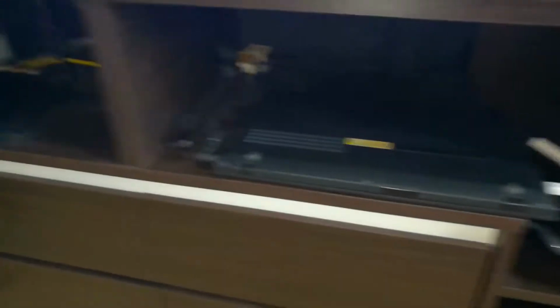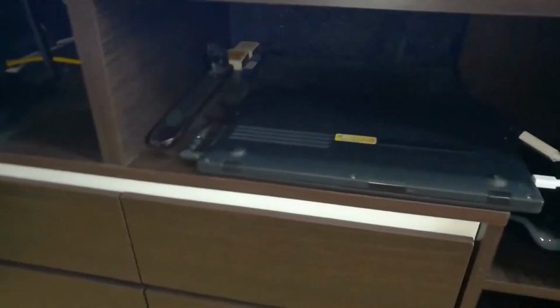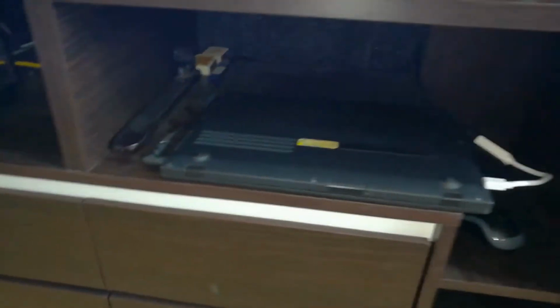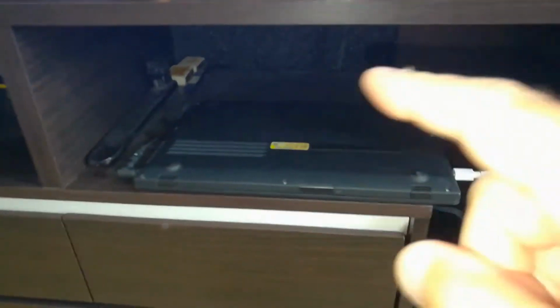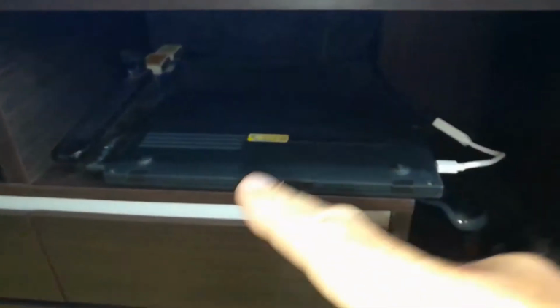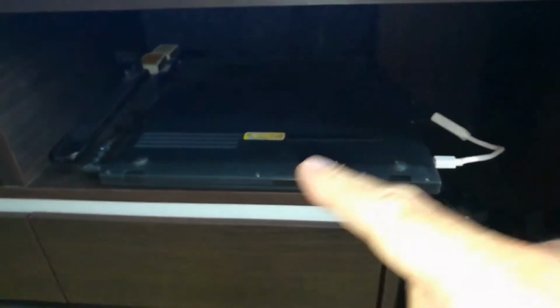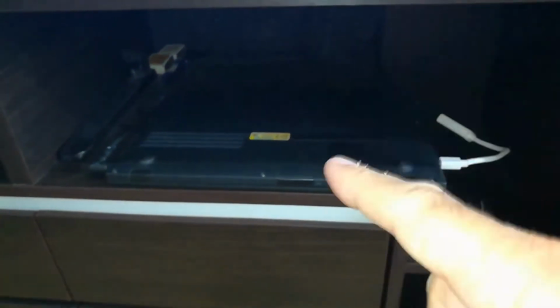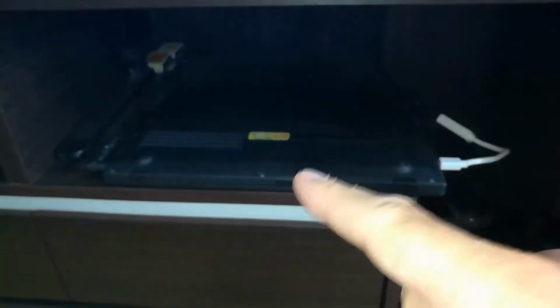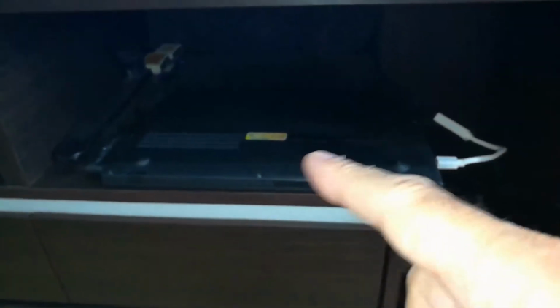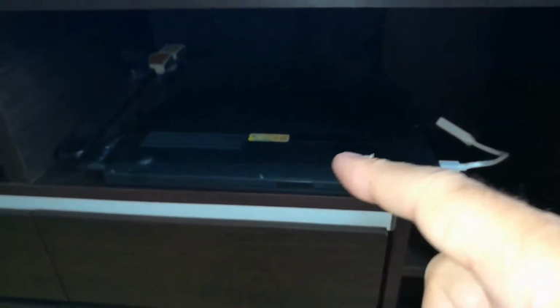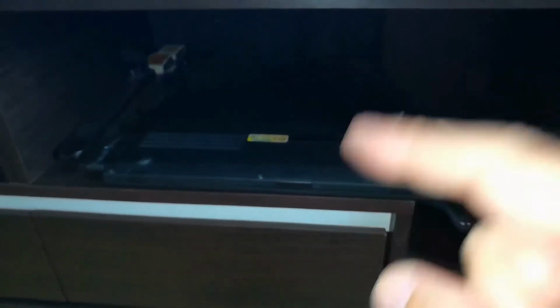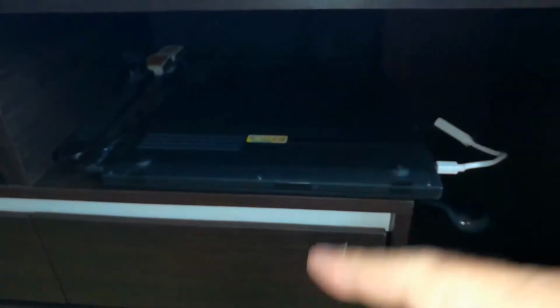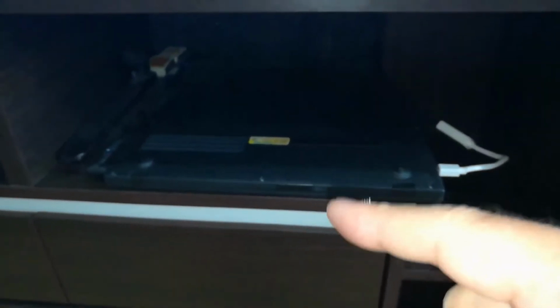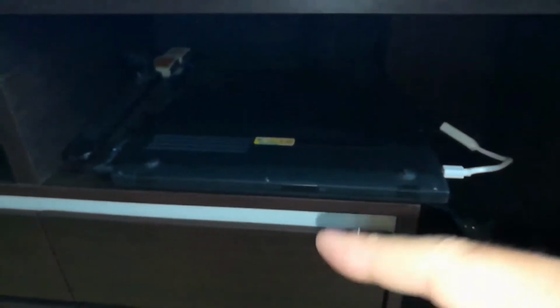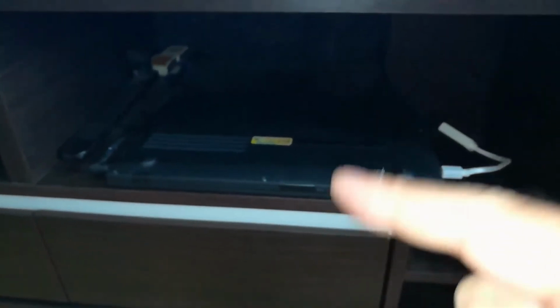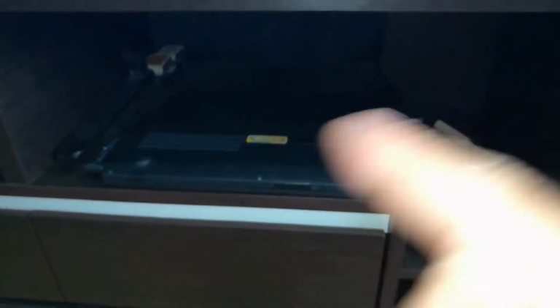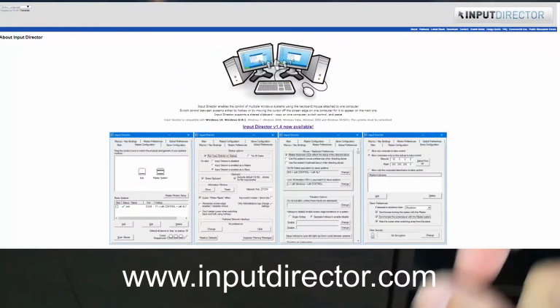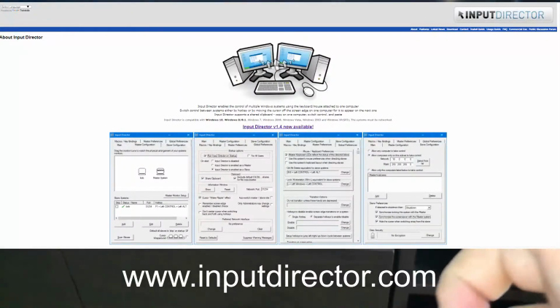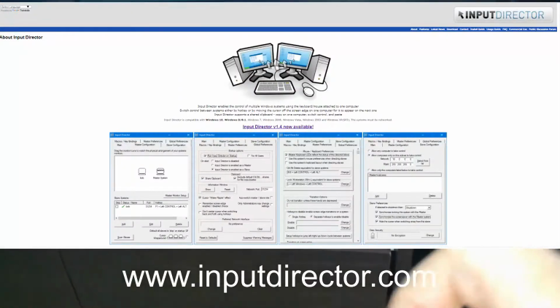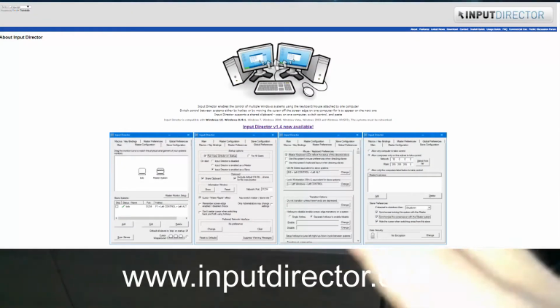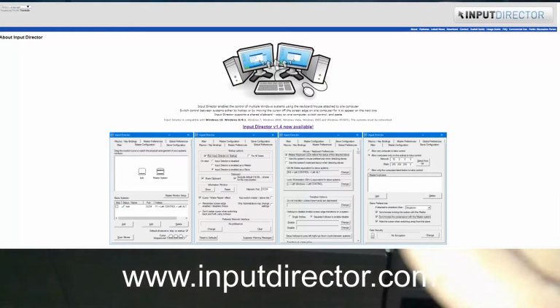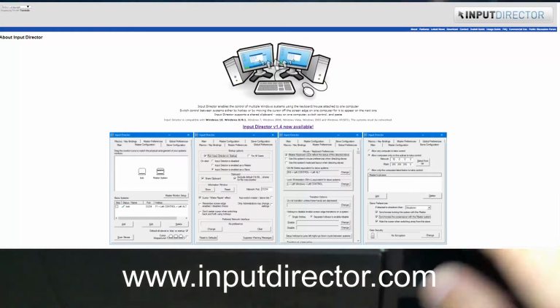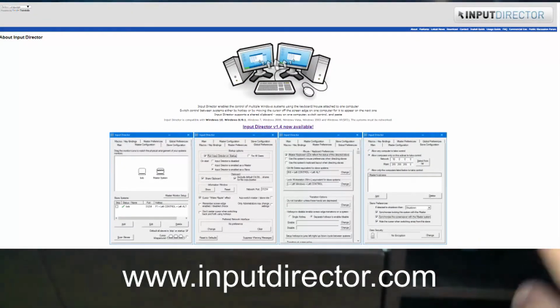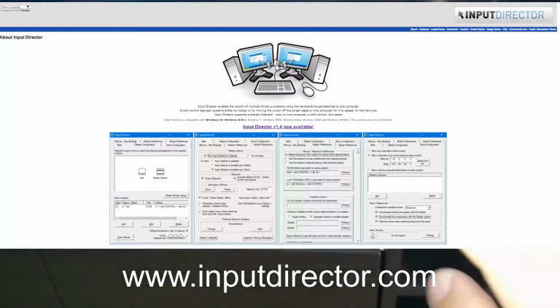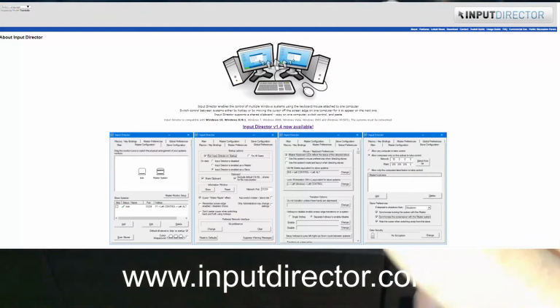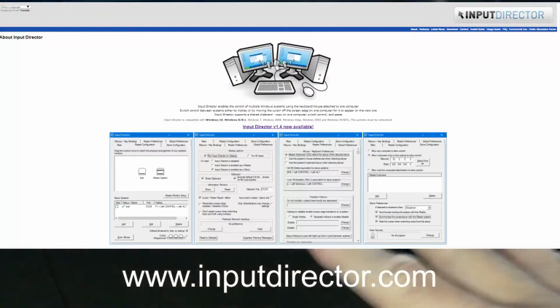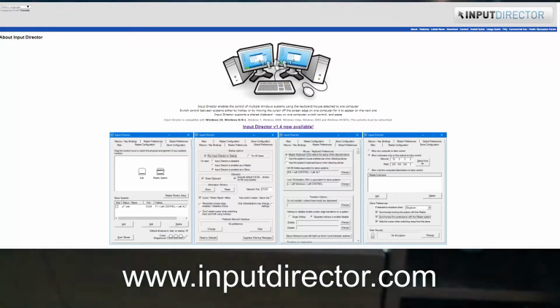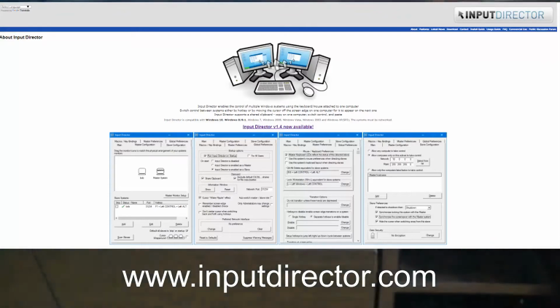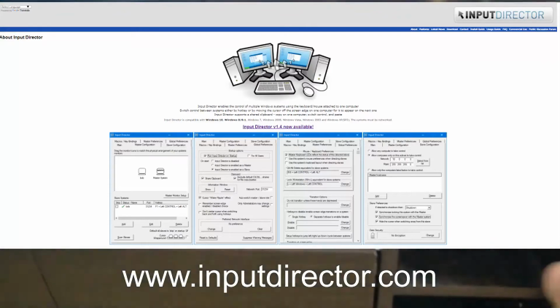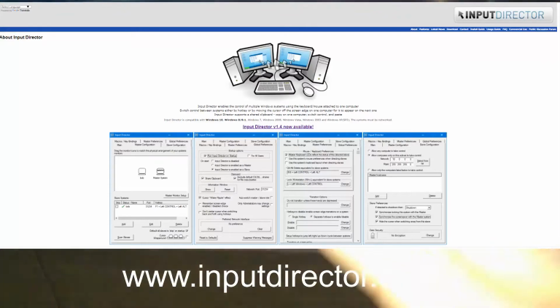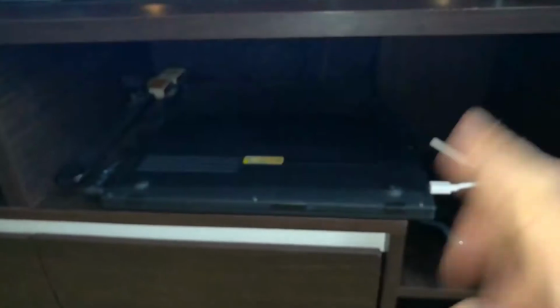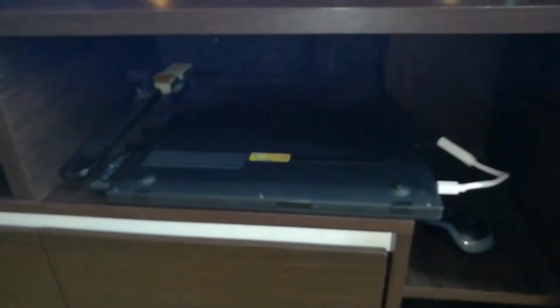I control the mouse and keyboard through a network tool called Input Director, which is amazing. I've got four devices on that and it works great.